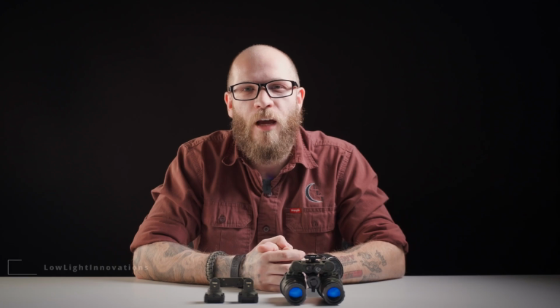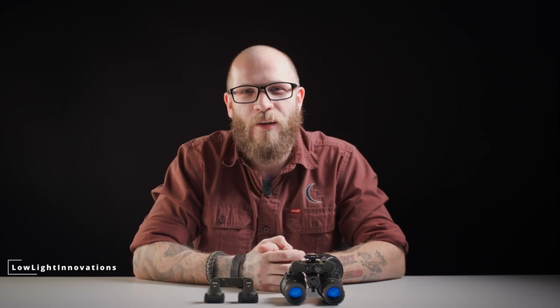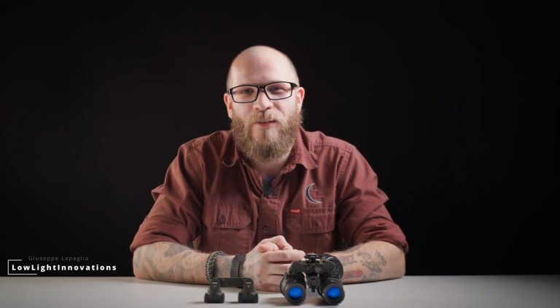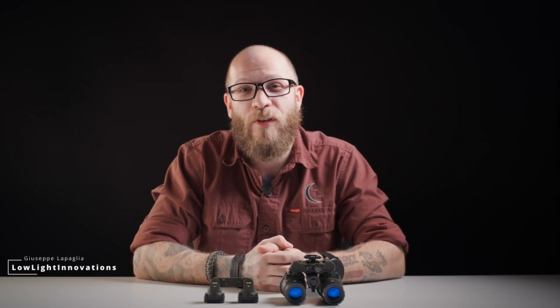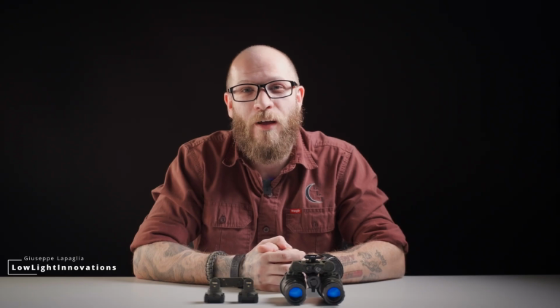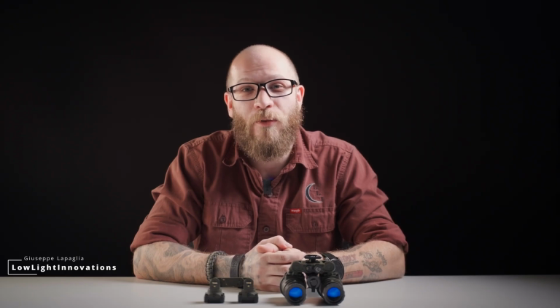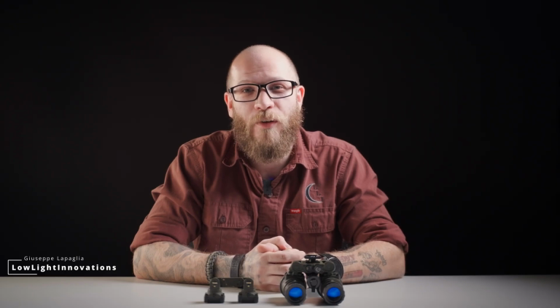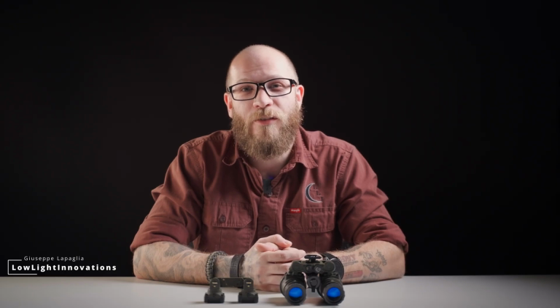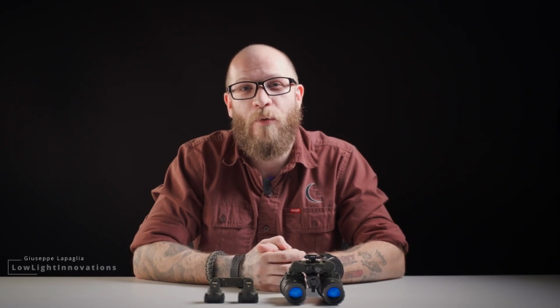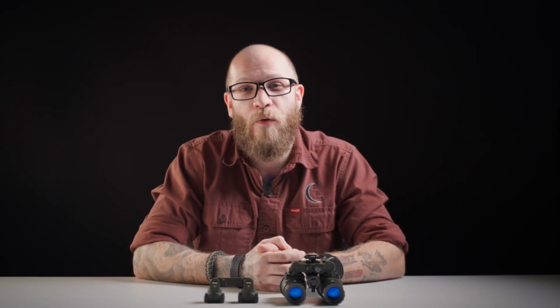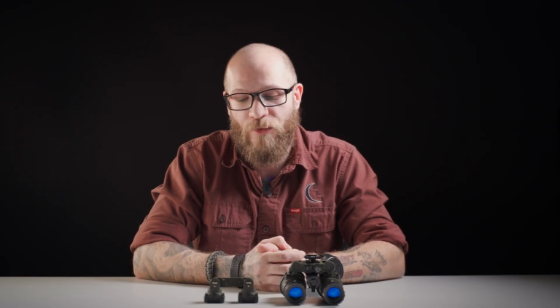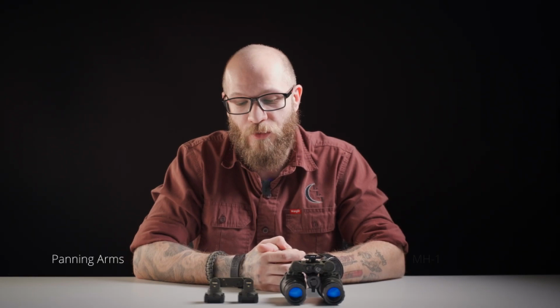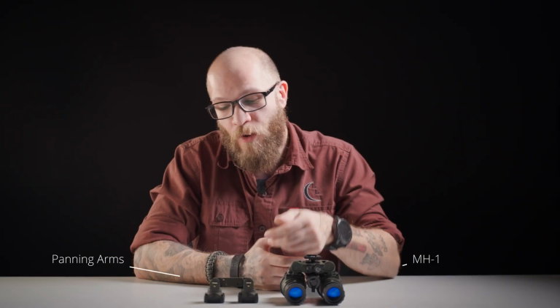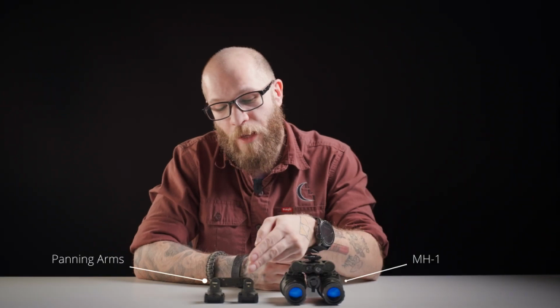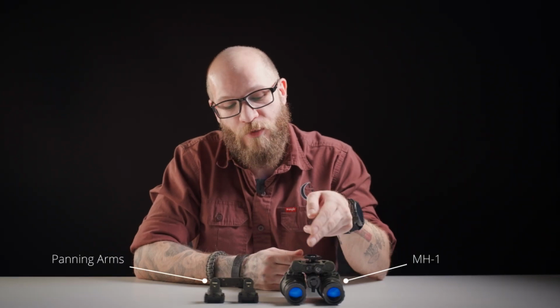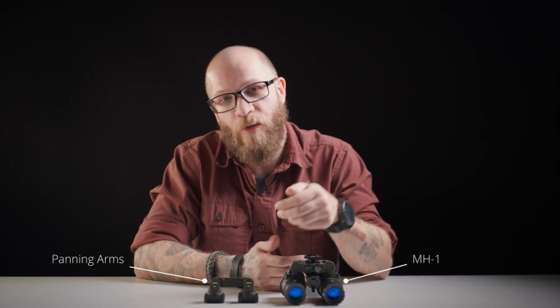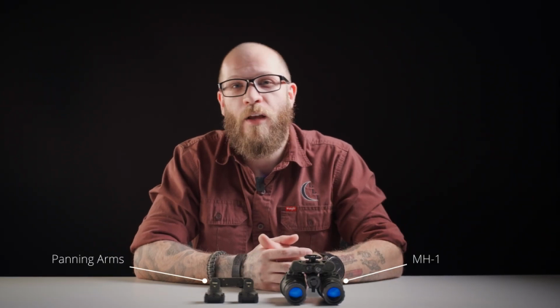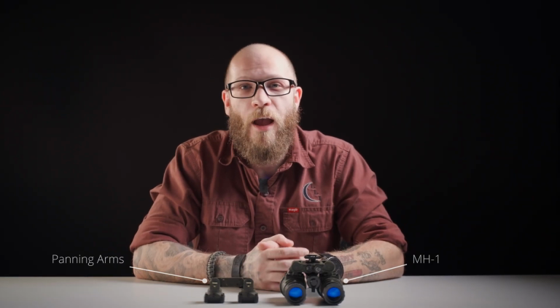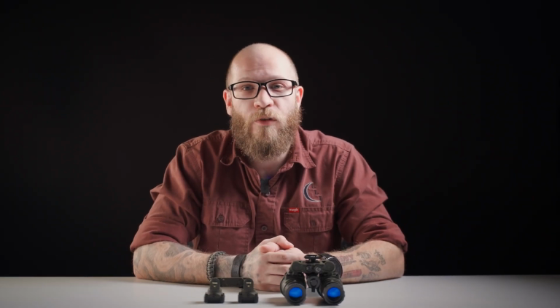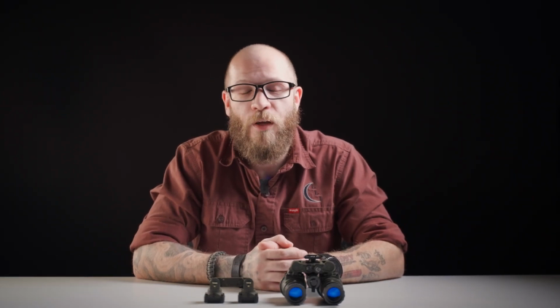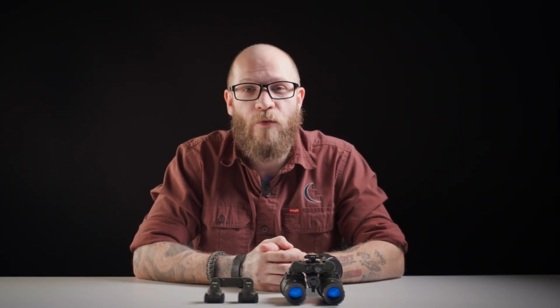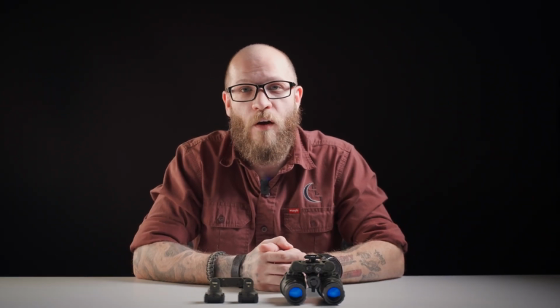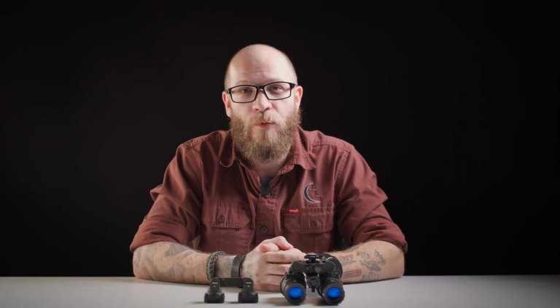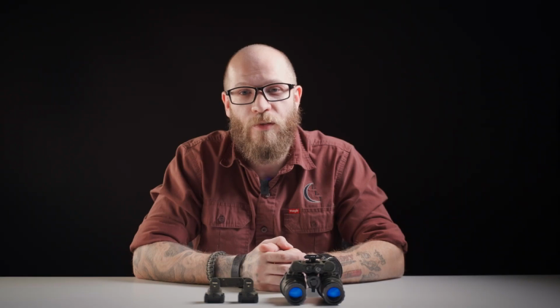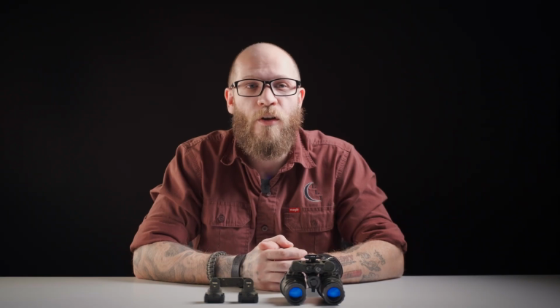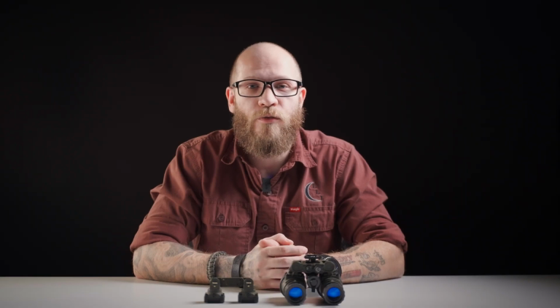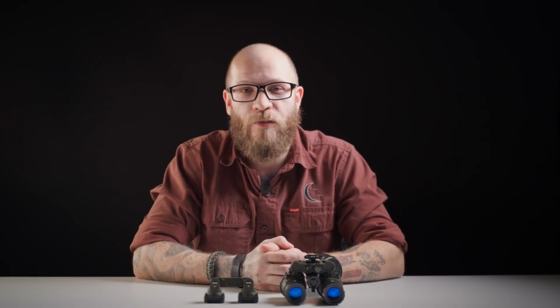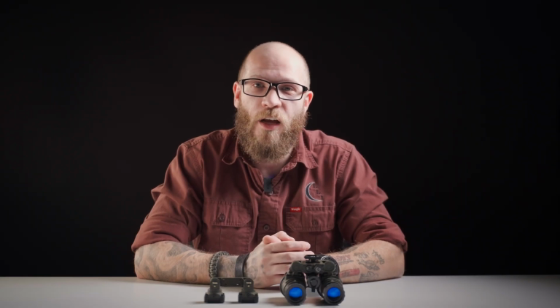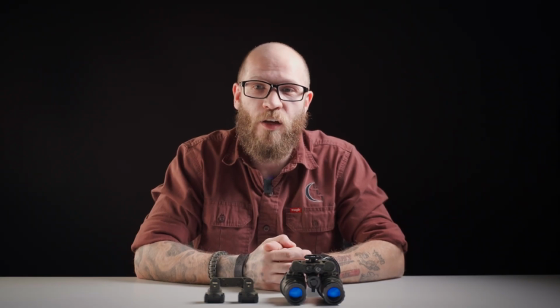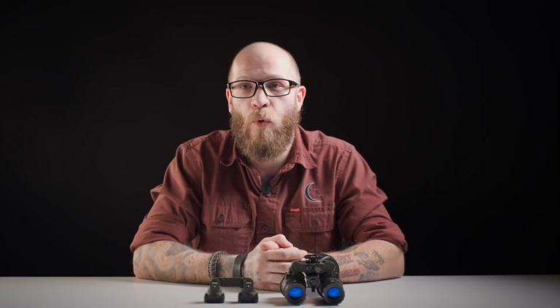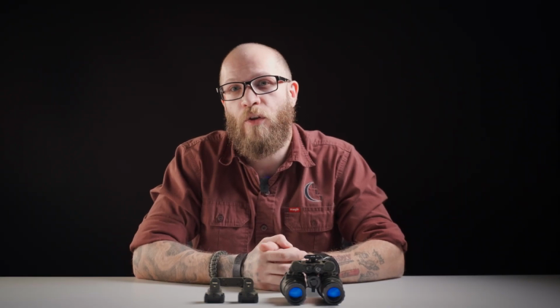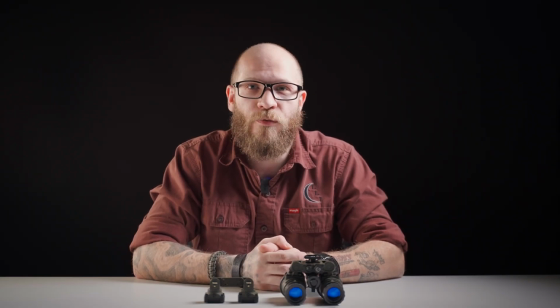How's it going, guys? This is Giuseppe LaPaglia with Lowlight Innovations. Today, we're going over the installation tutorial for the panning arms to the MH1. Now, after this video, if you still don't feel comfortable doing this installation, don't hesitate to contact us or the dealer you purchased it from.